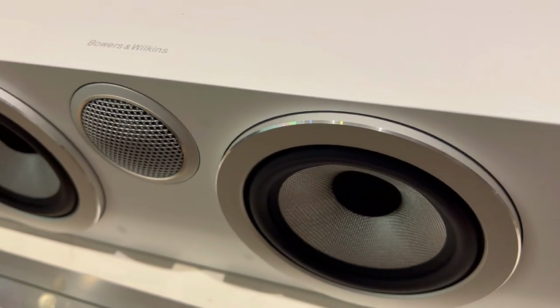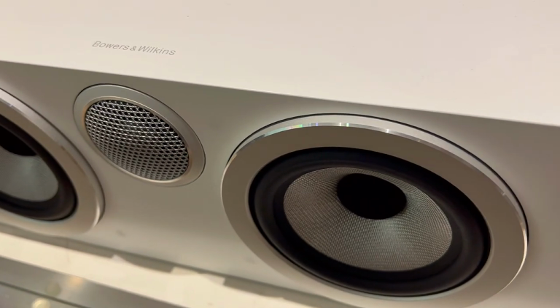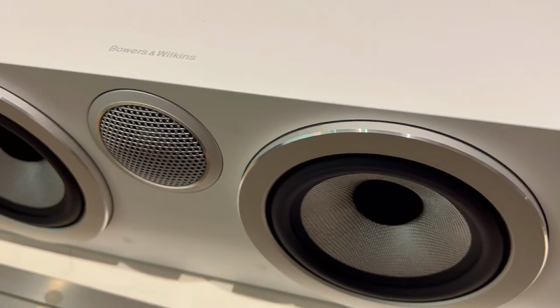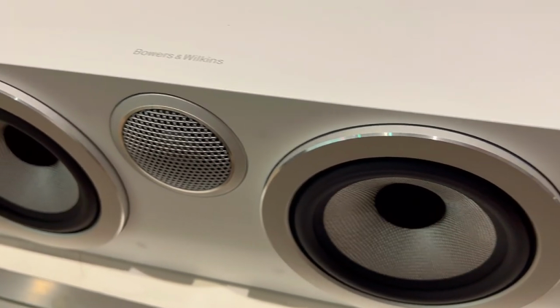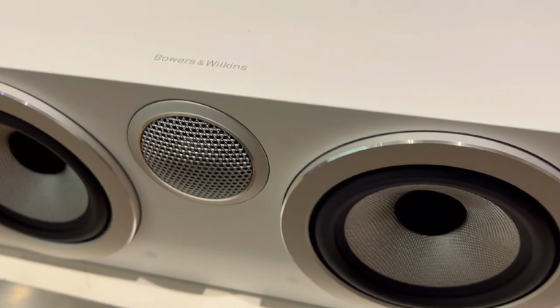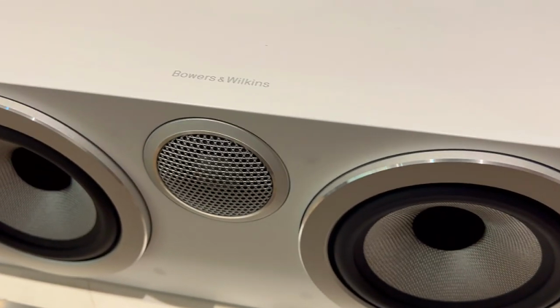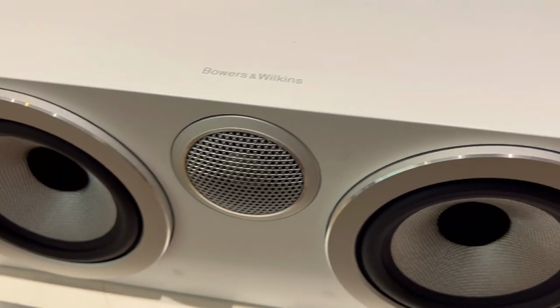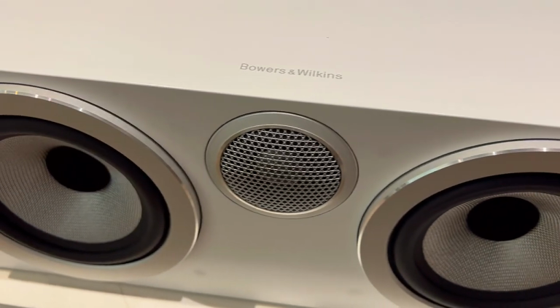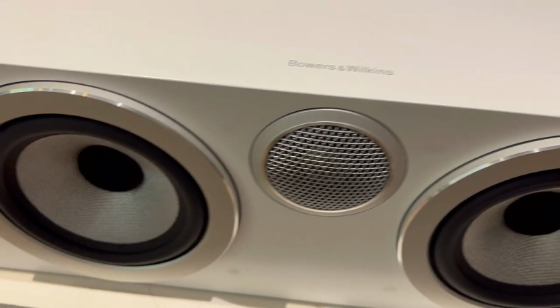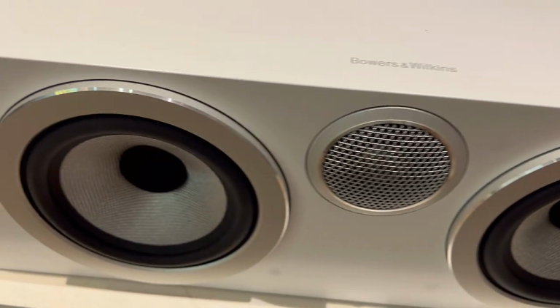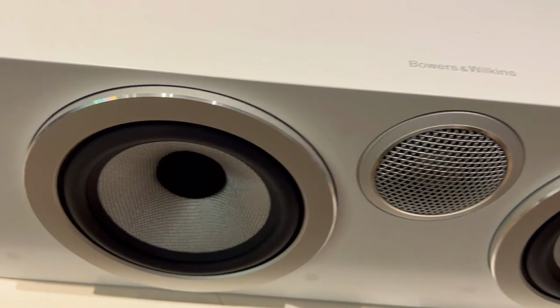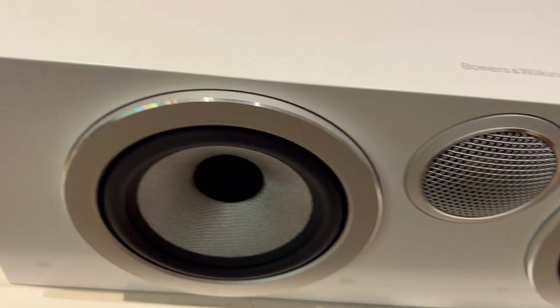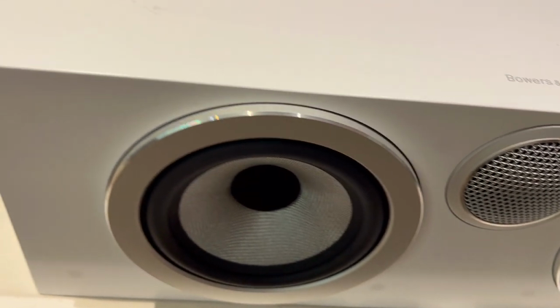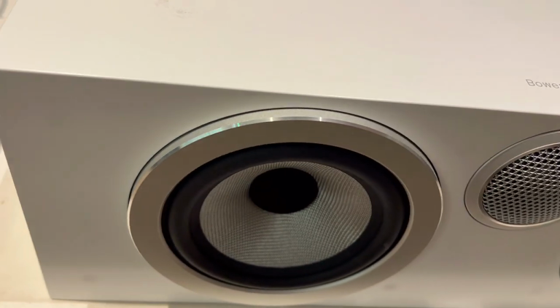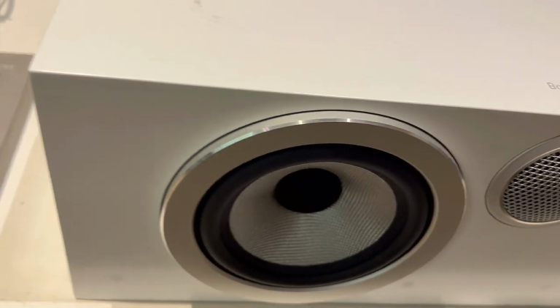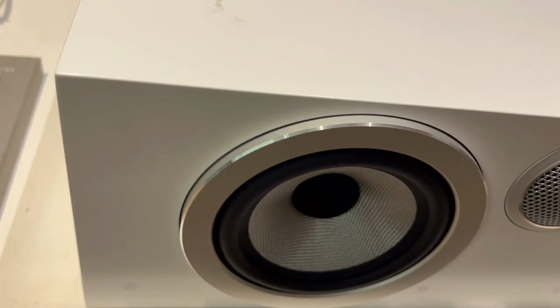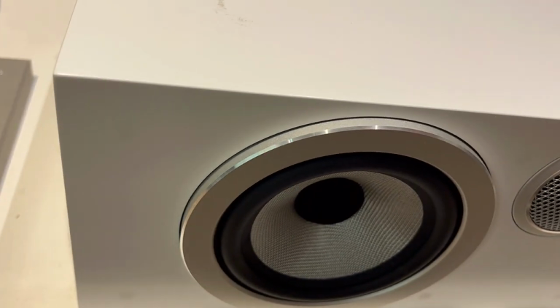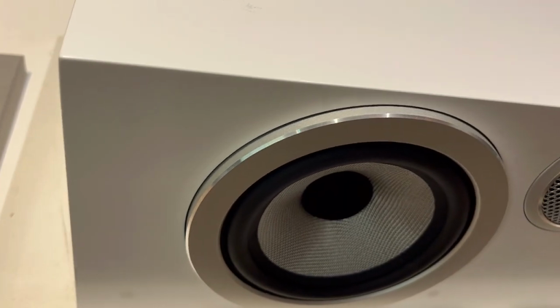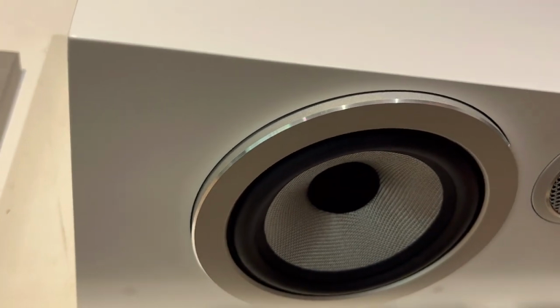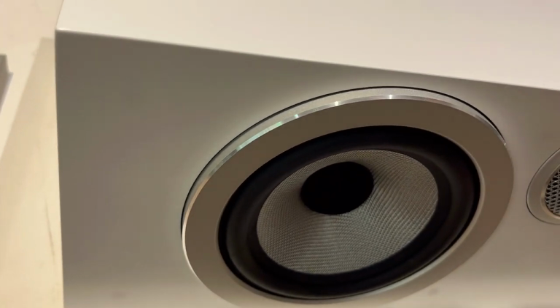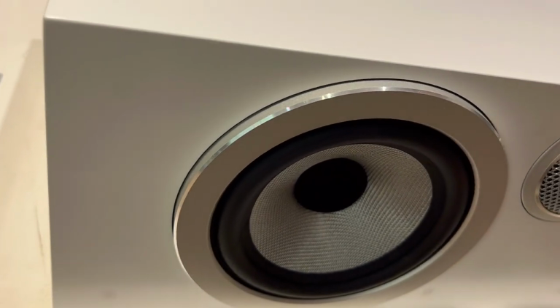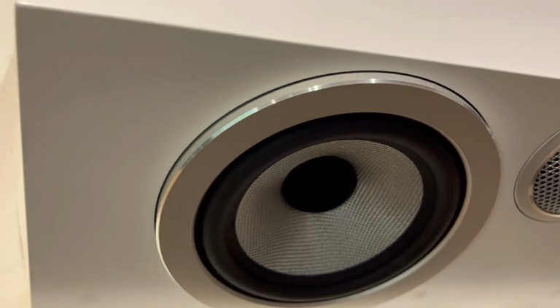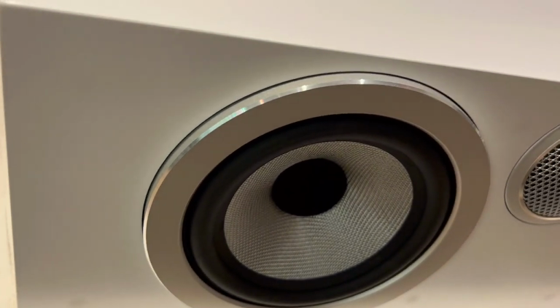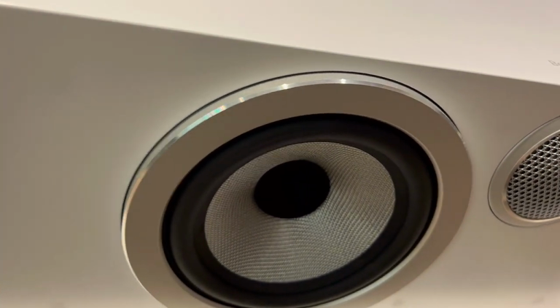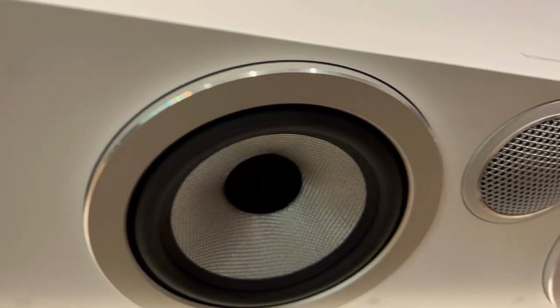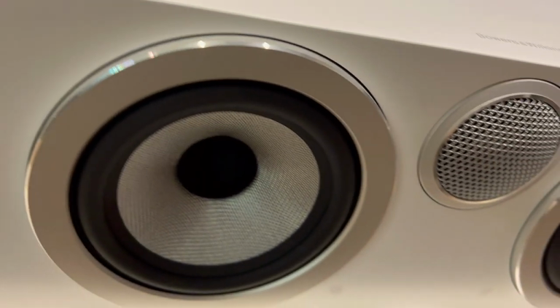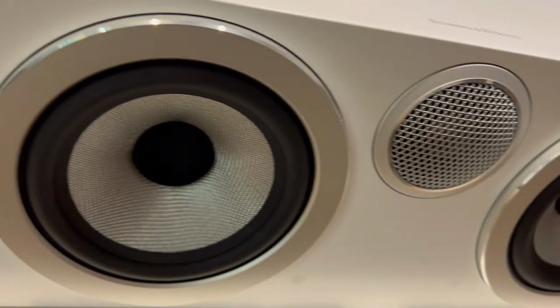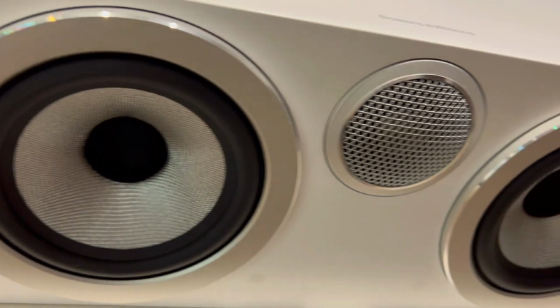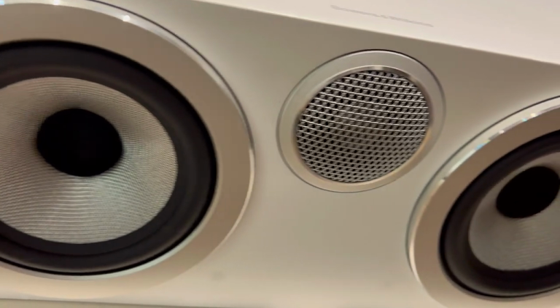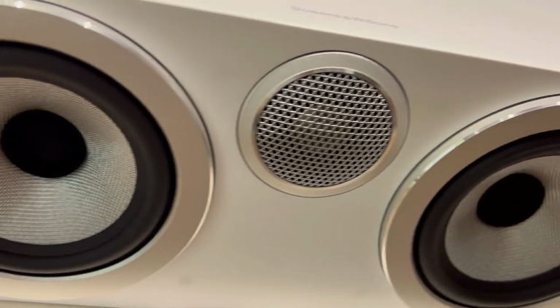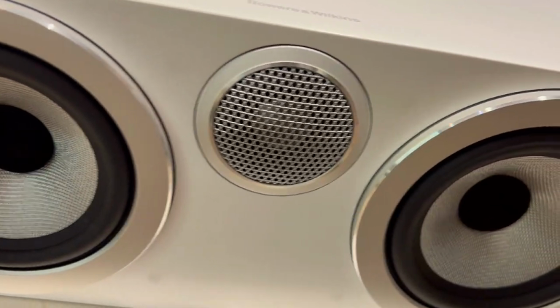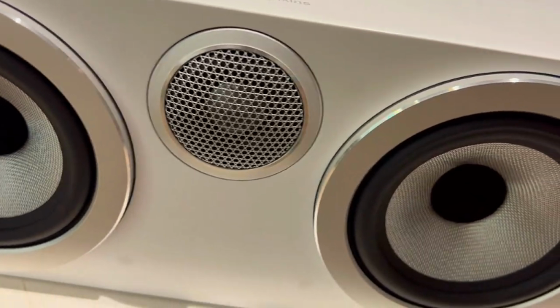If you want to experience the best dialogue and sound effects in your home theater, you need to try the Bowers & Wilkins HTM6 S2.